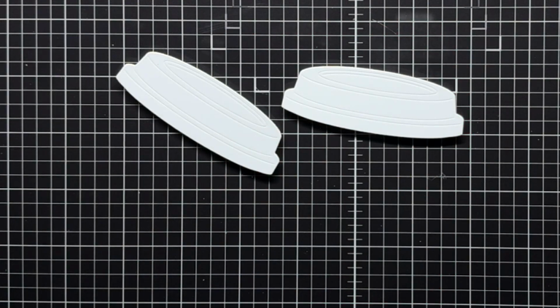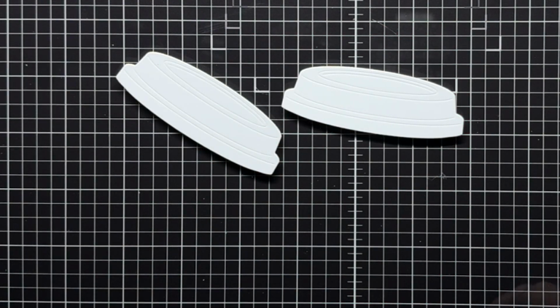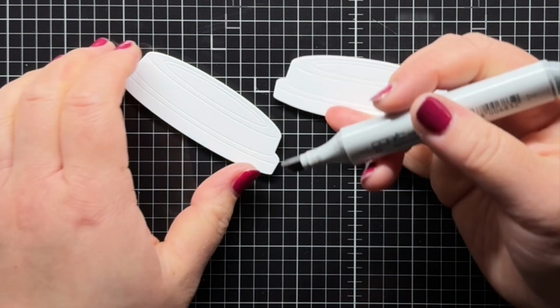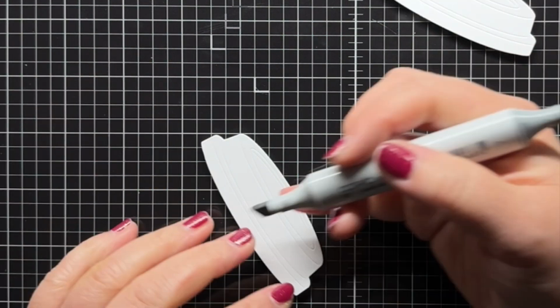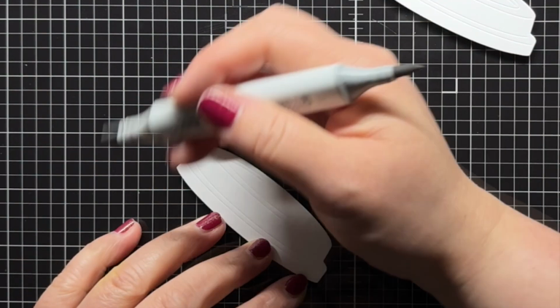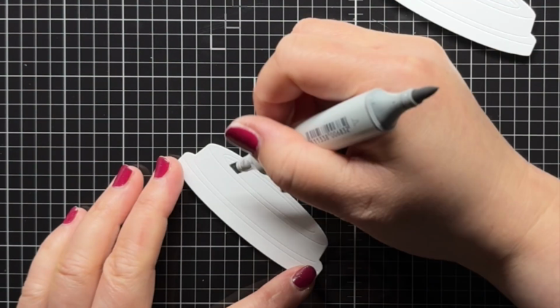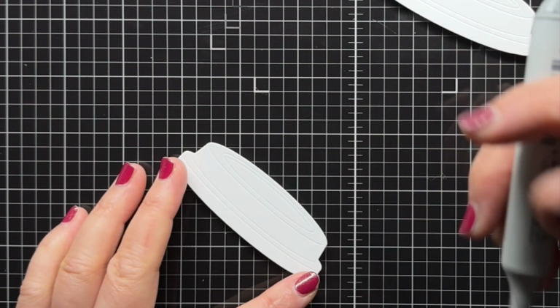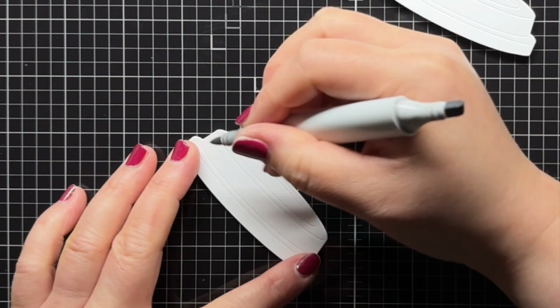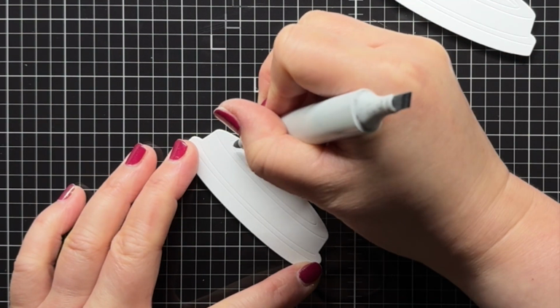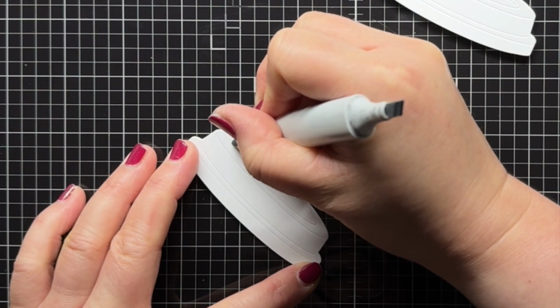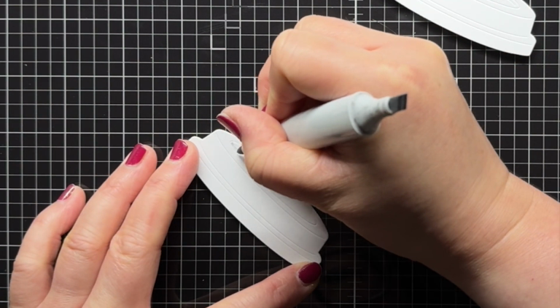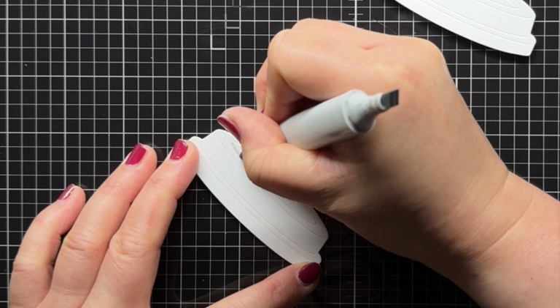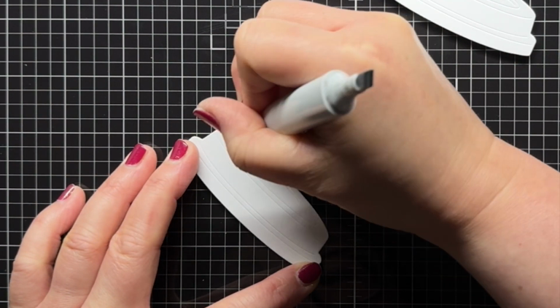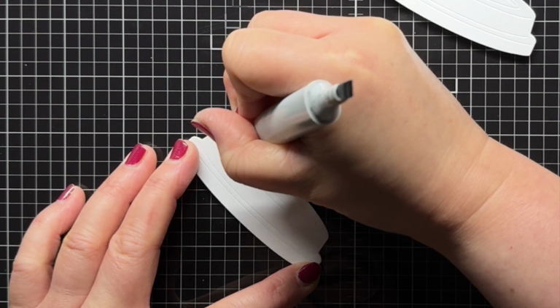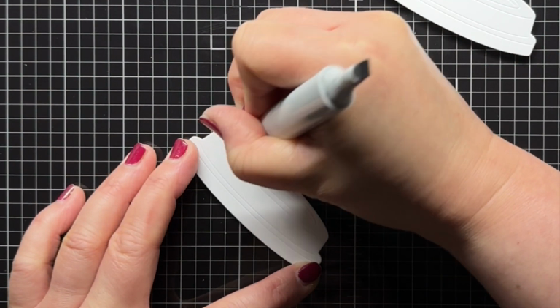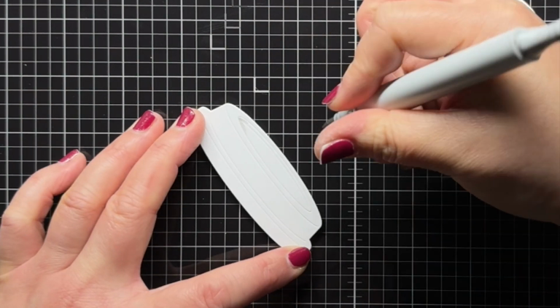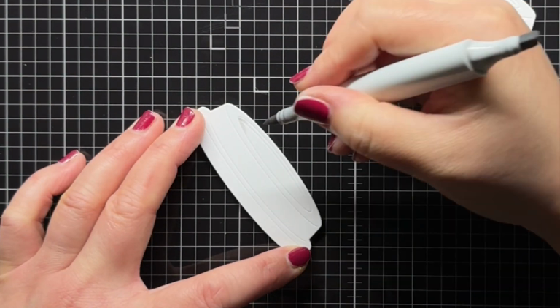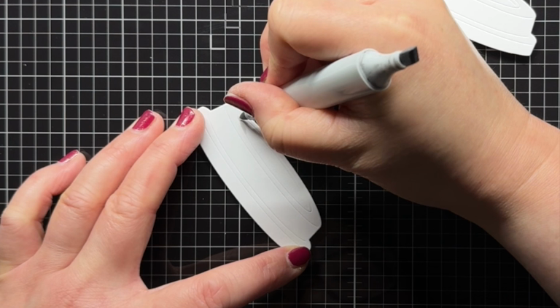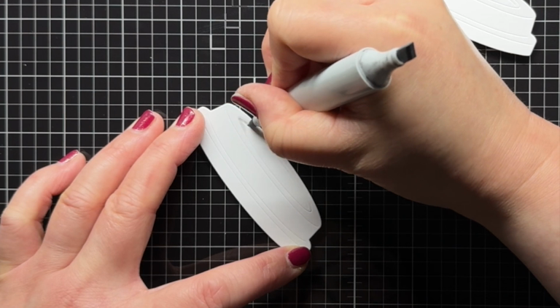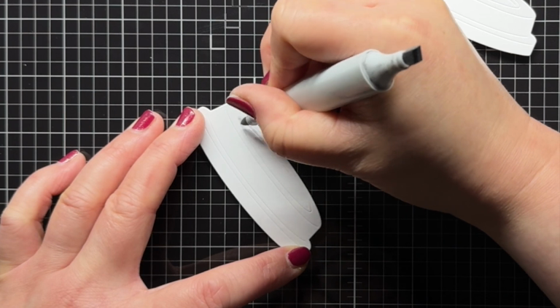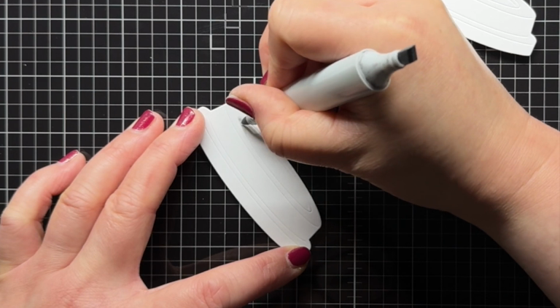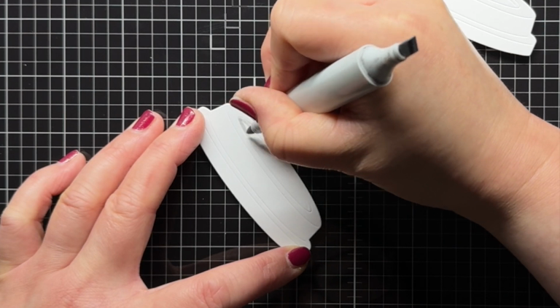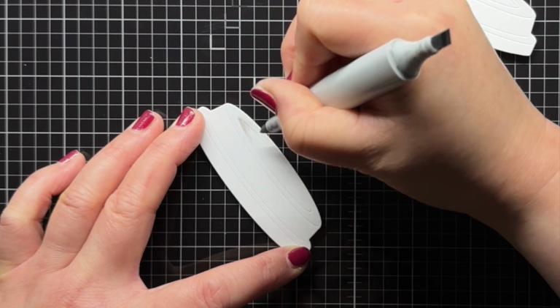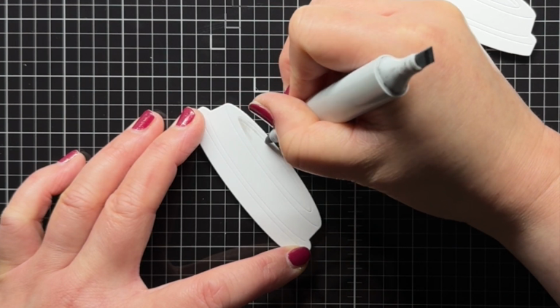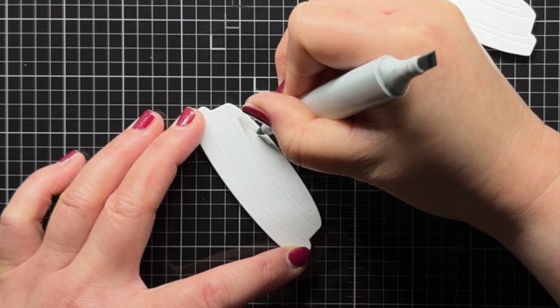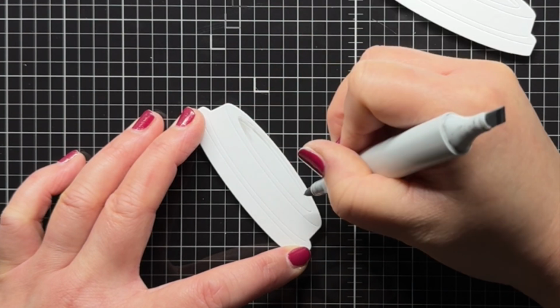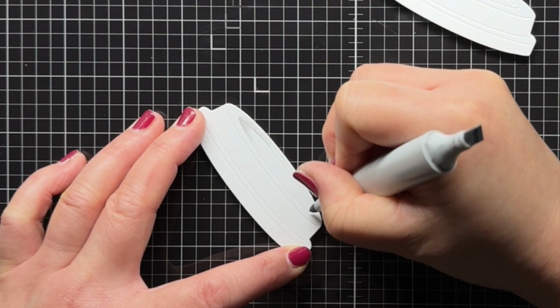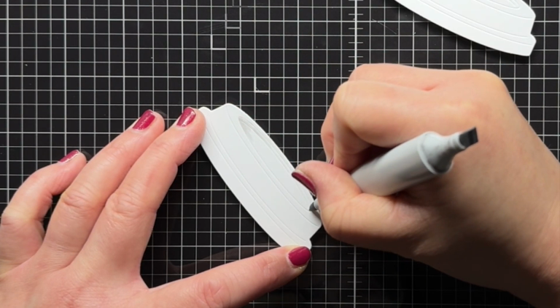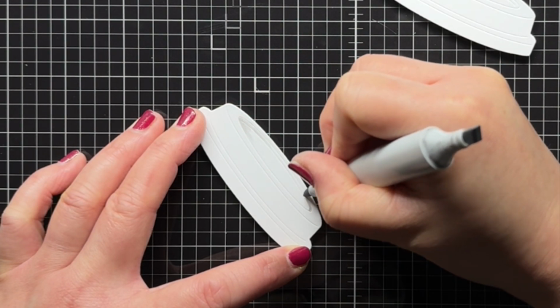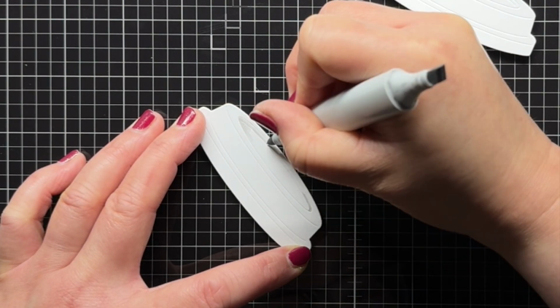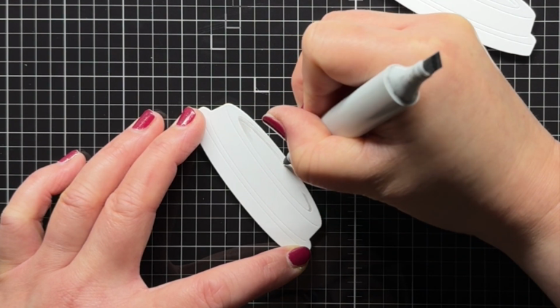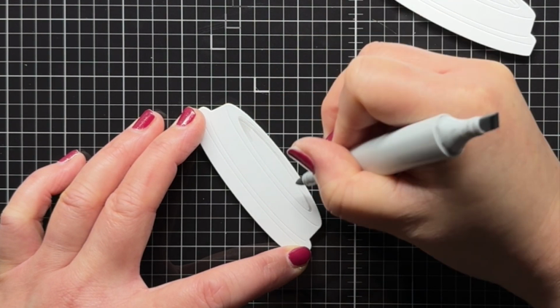I decide to add a little shading to the inside of the coffee cup lids so I use T2 and T0 Copic markers to color my lids. It's very subtle but just helps you see the design of the lids better.